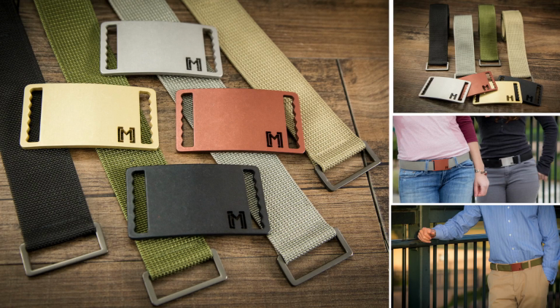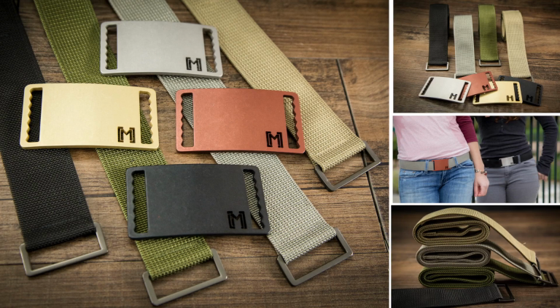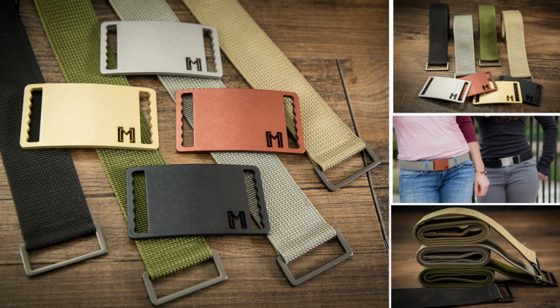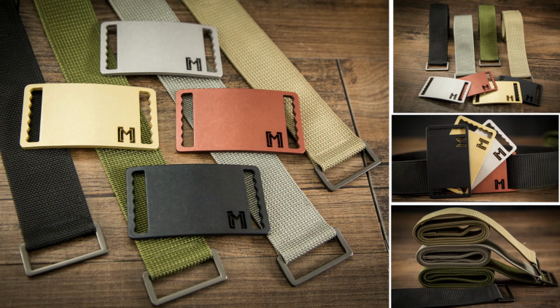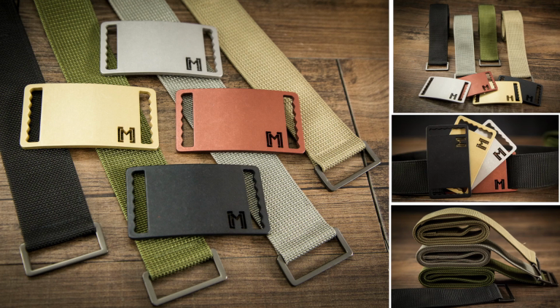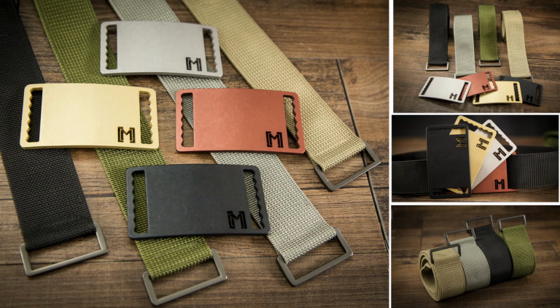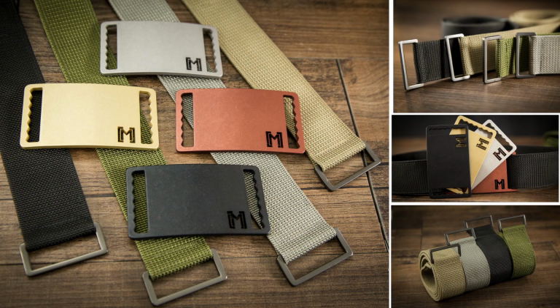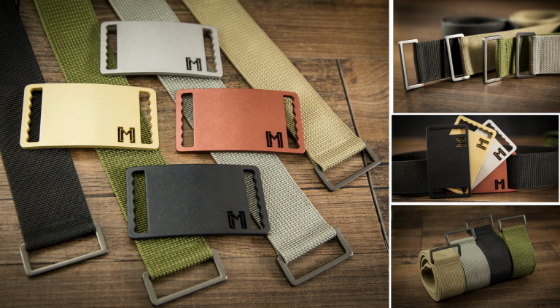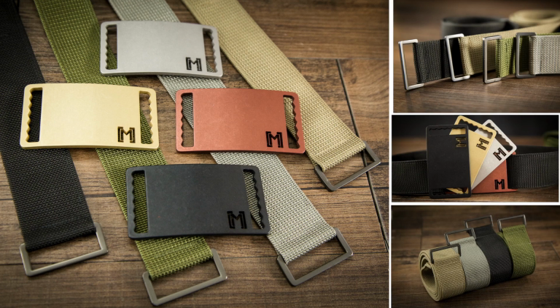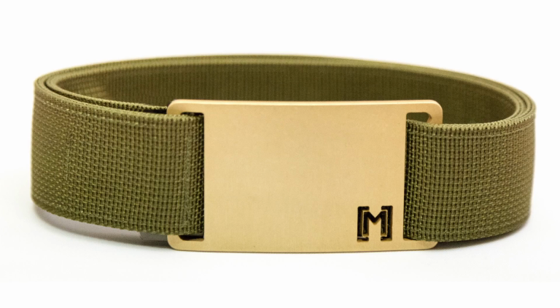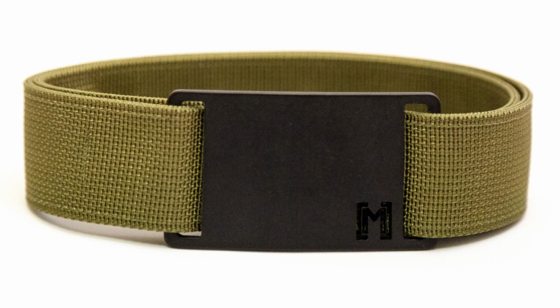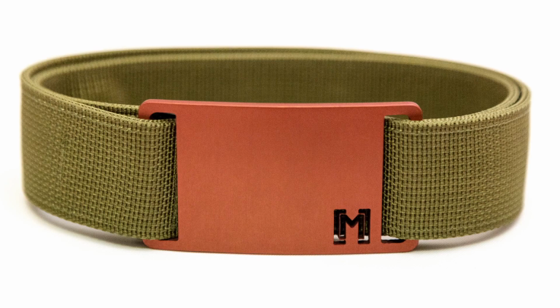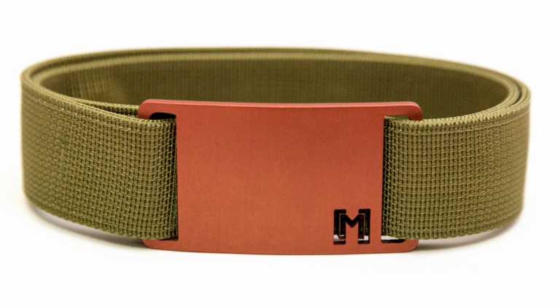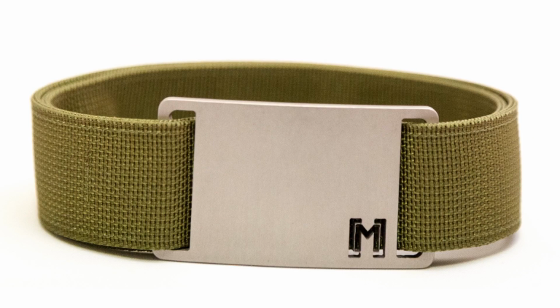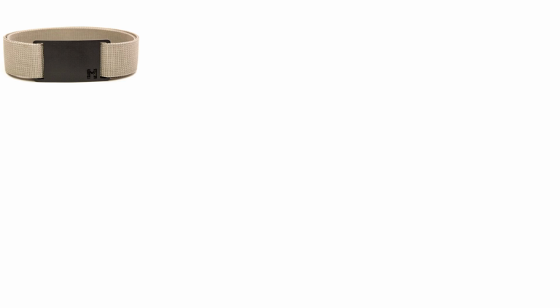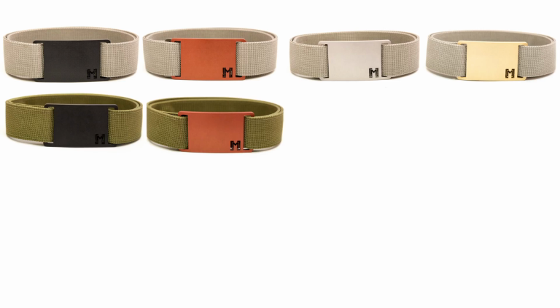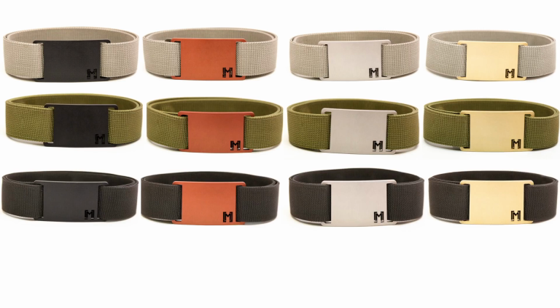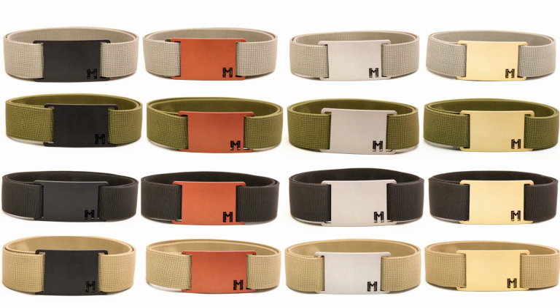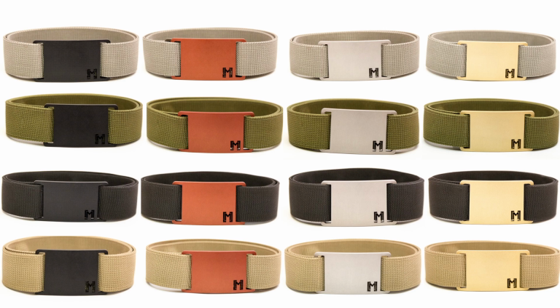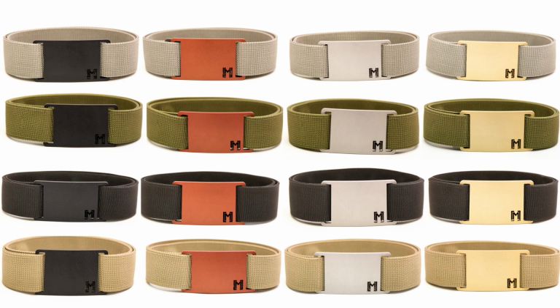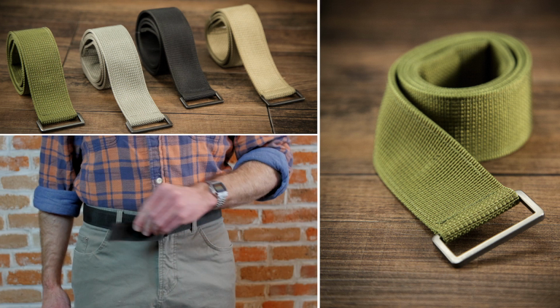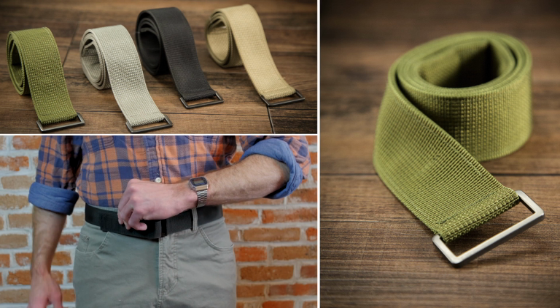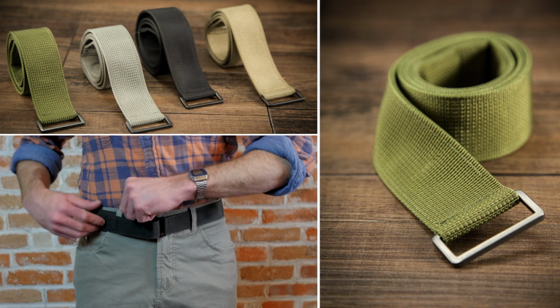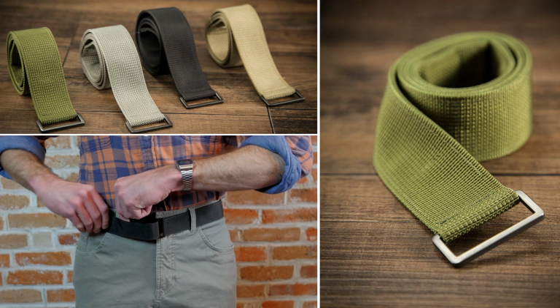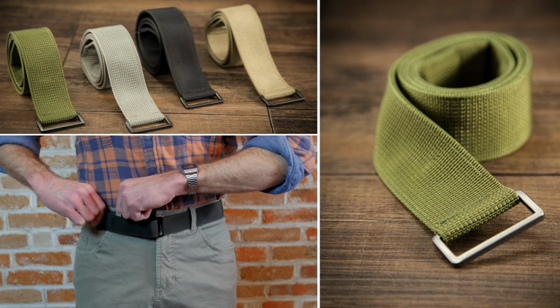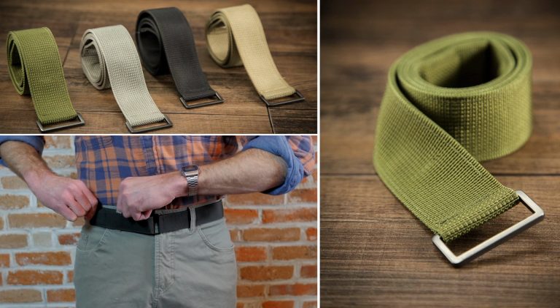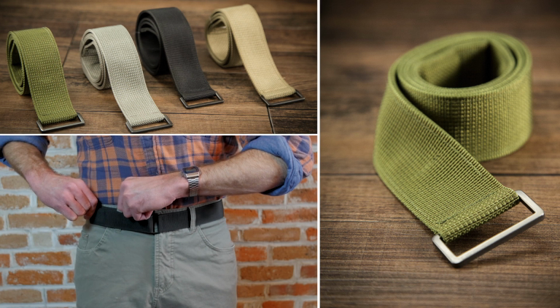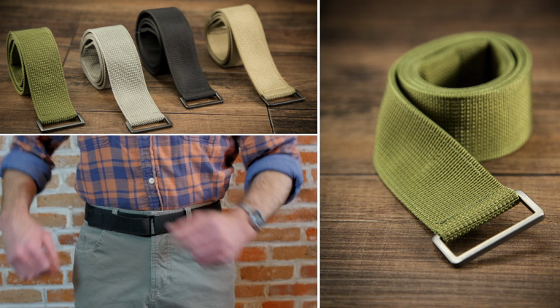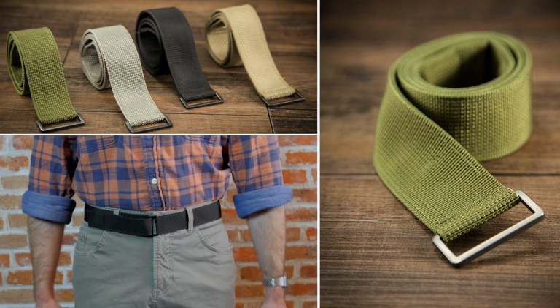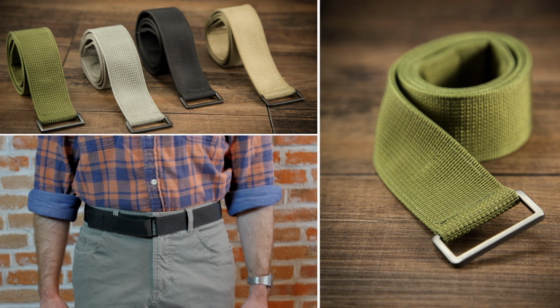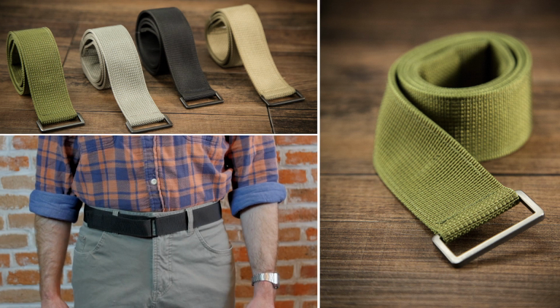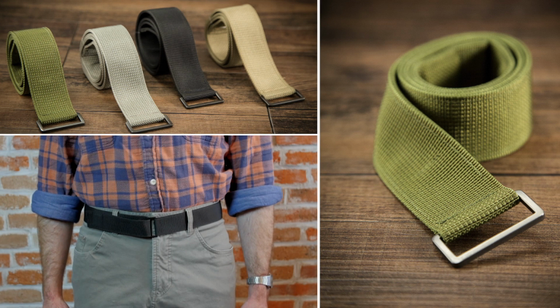Starting out we're offering four different color belts and buckles. You can swap them out to mix and match, so 16 combinations in total. Also, if you want a more simple look, you could lose the buckle and go all natural.